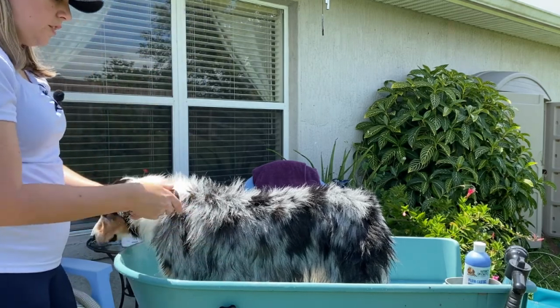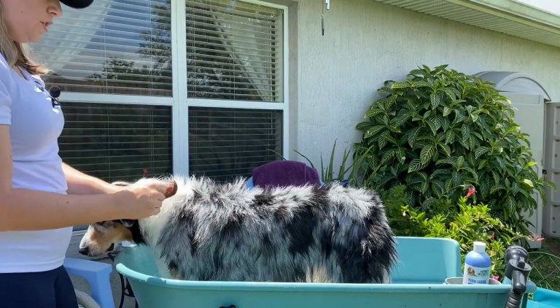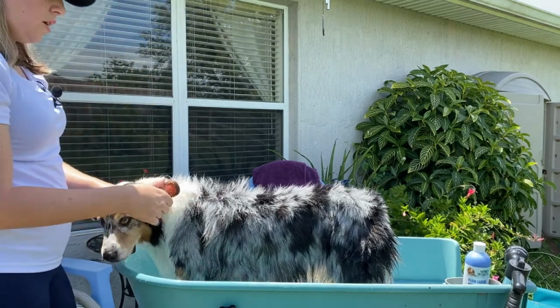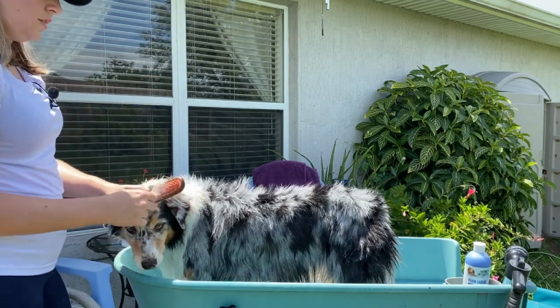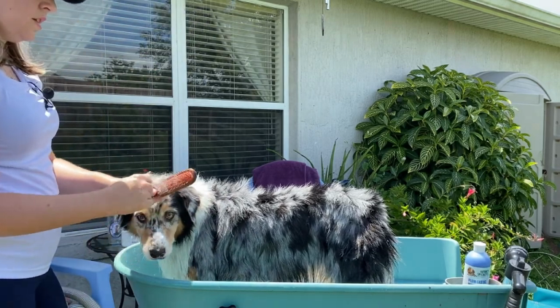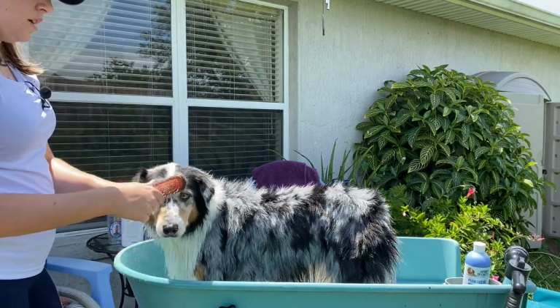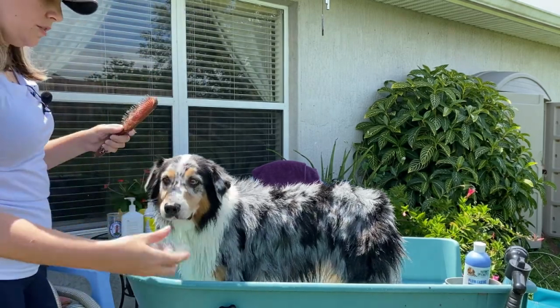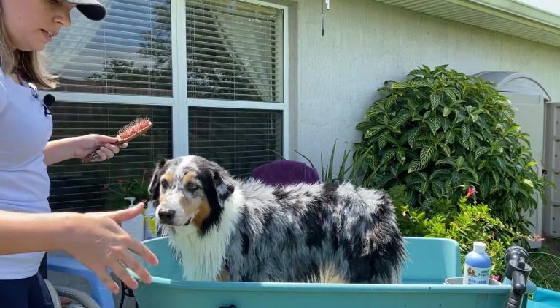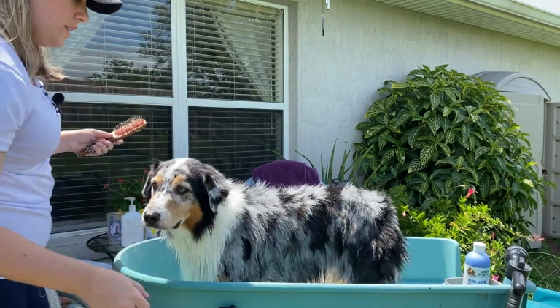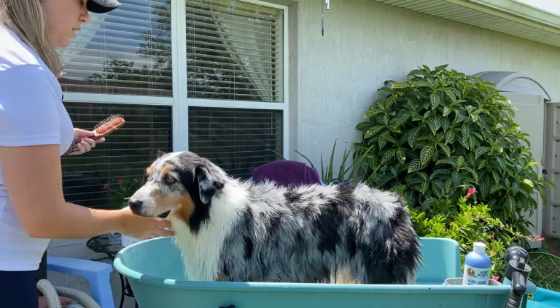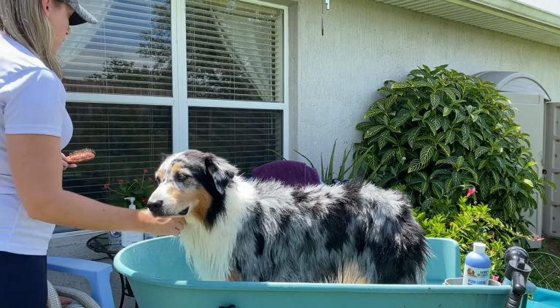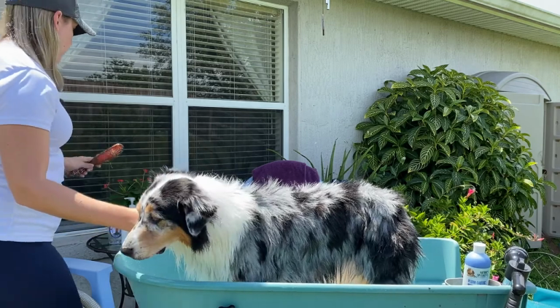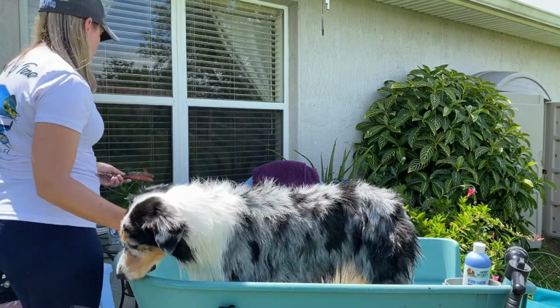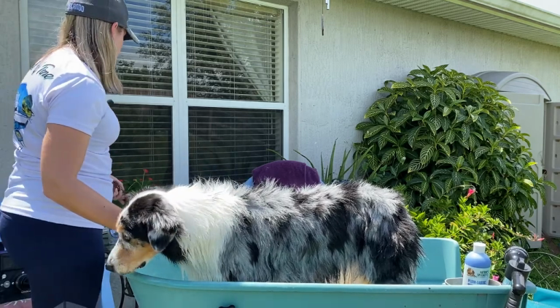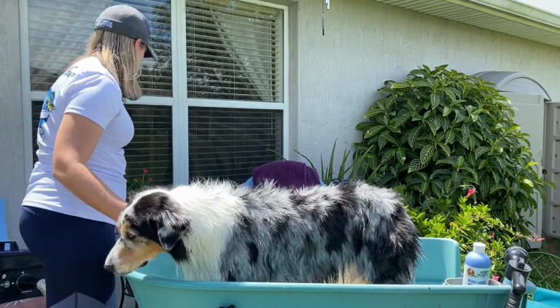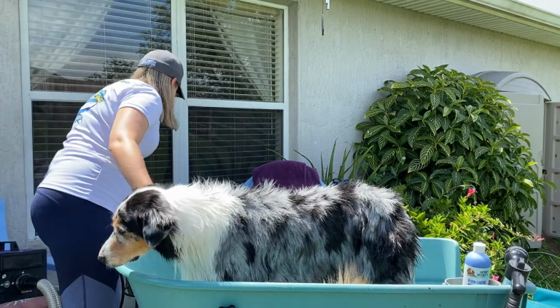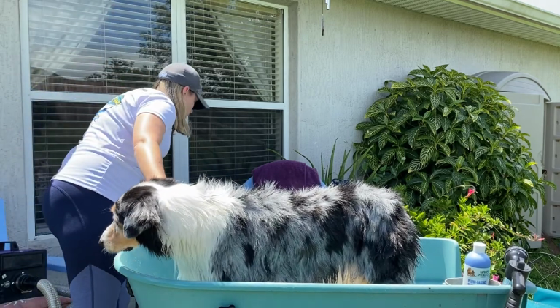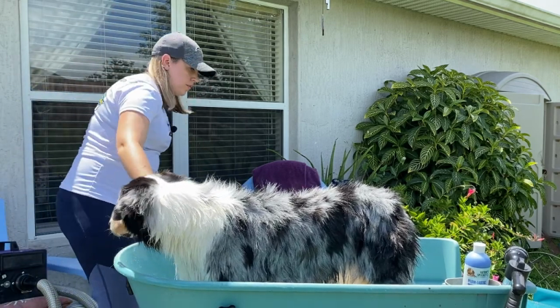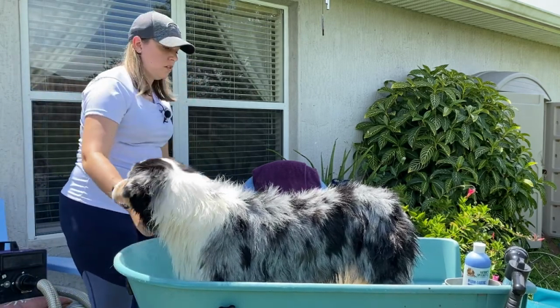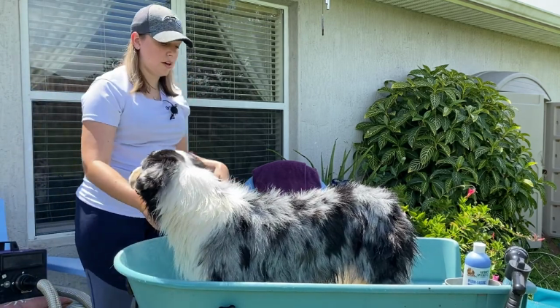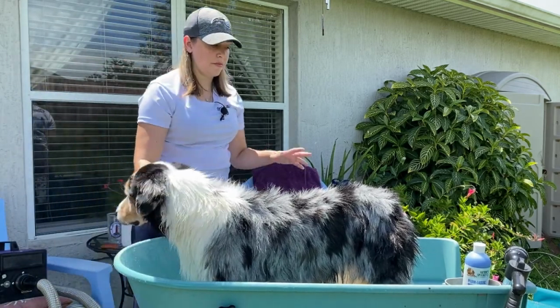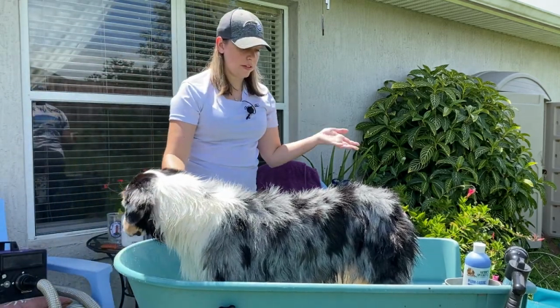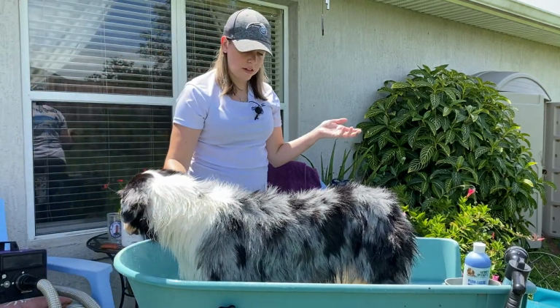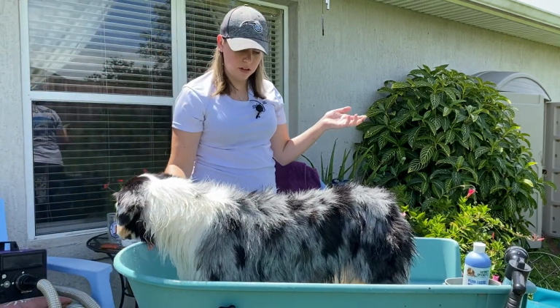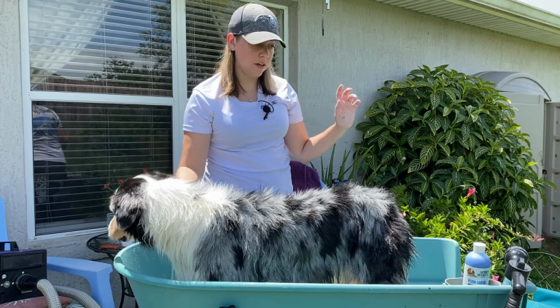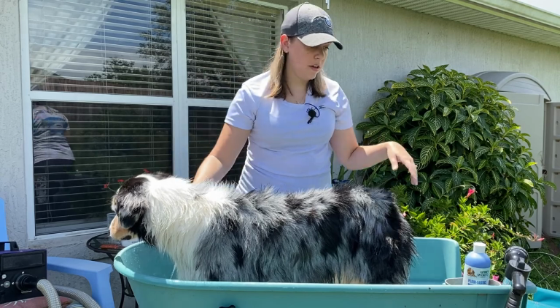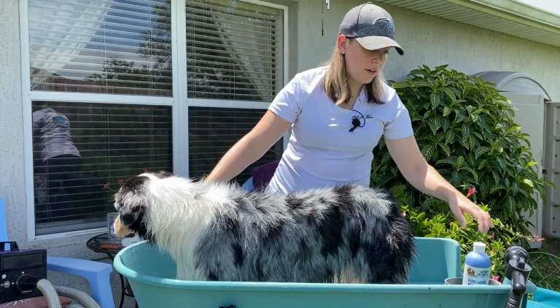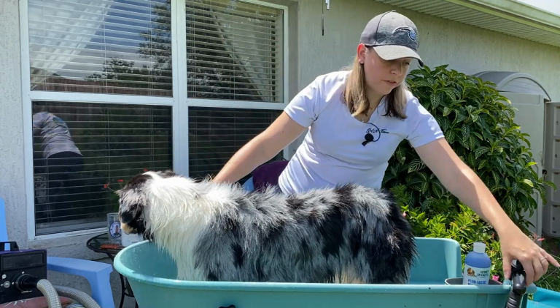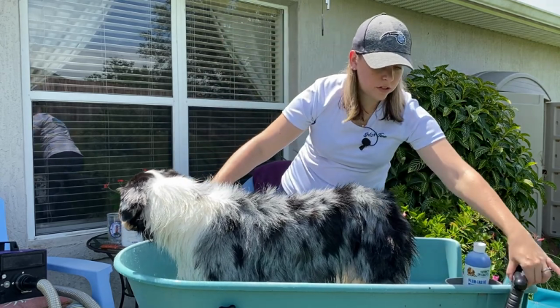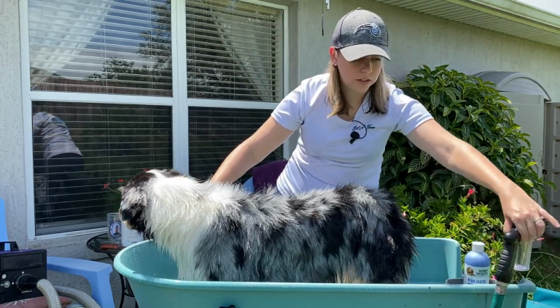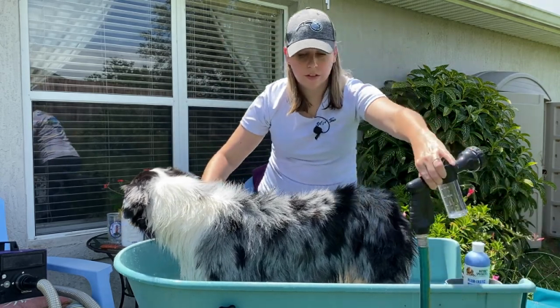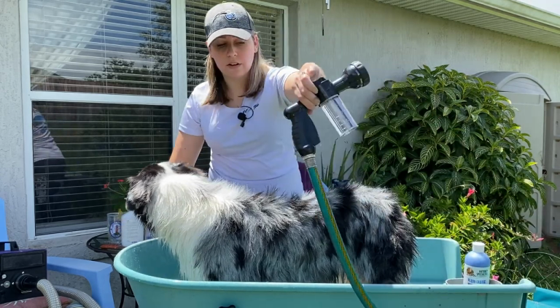After those are brushed out, you technically need to wait 10 minutes if you applied the coloring or whitening shampoo. Since I didn't put that on her, I am free to rinse everything out now.